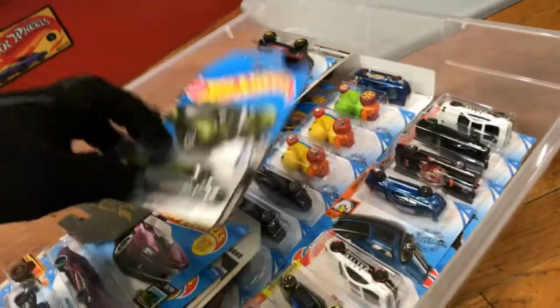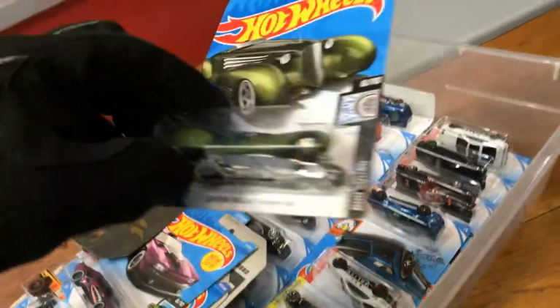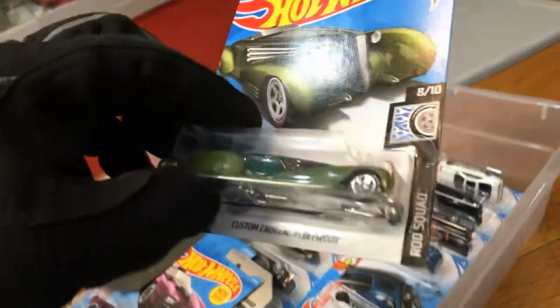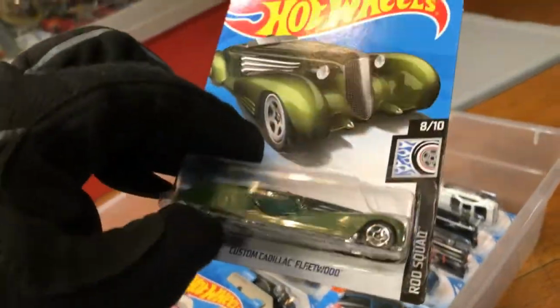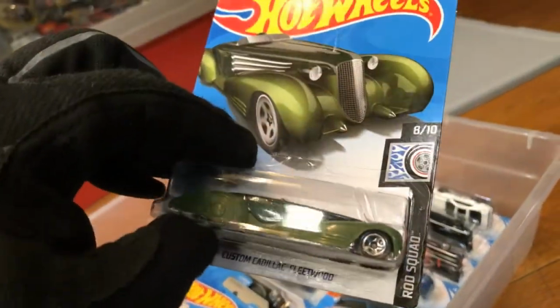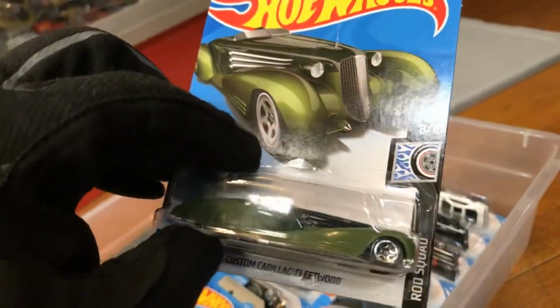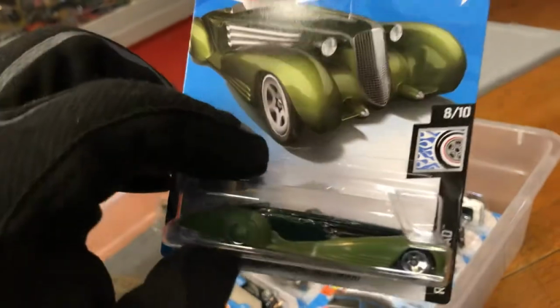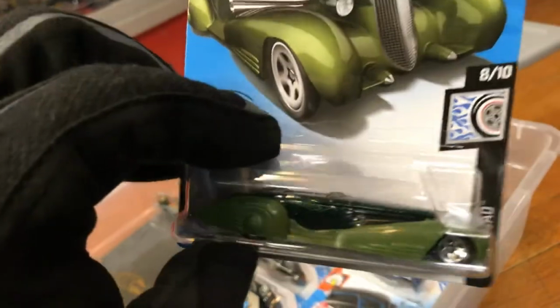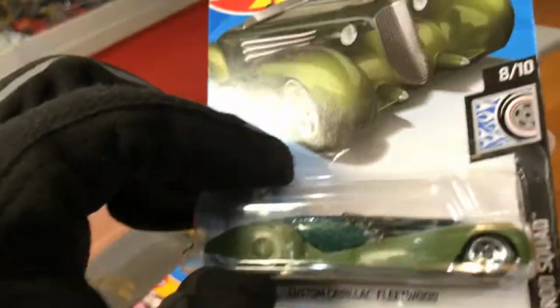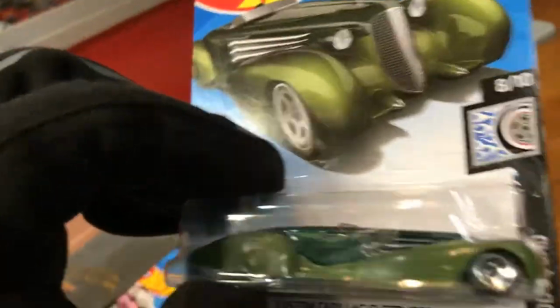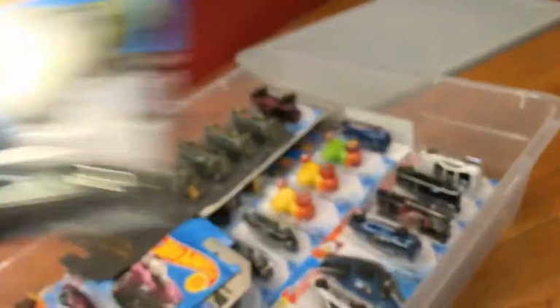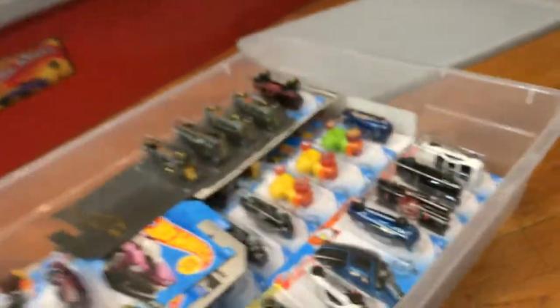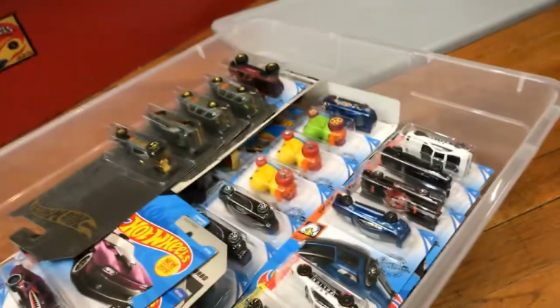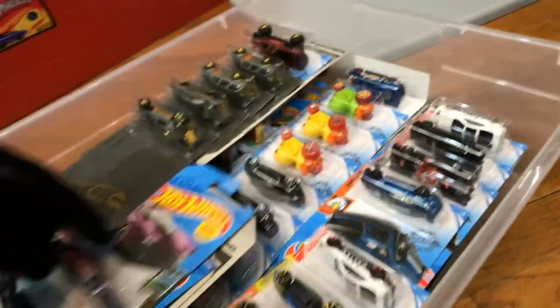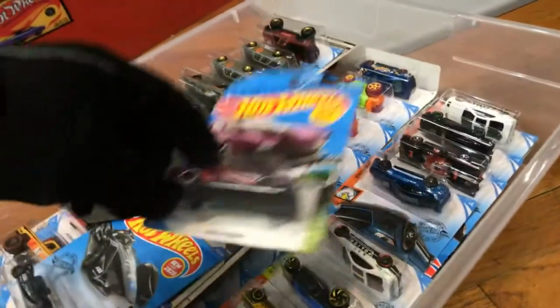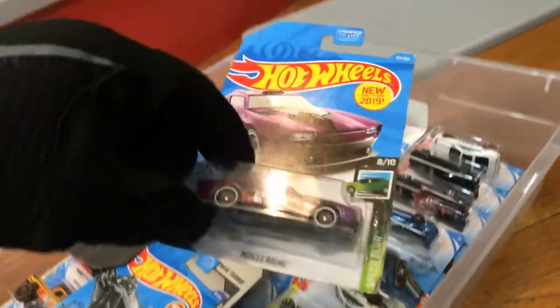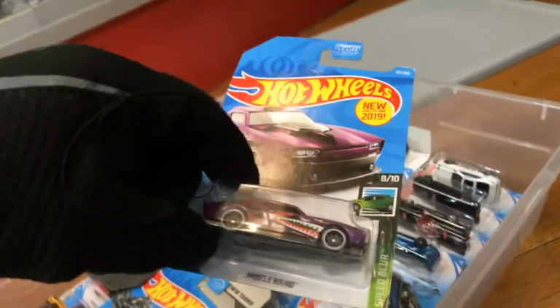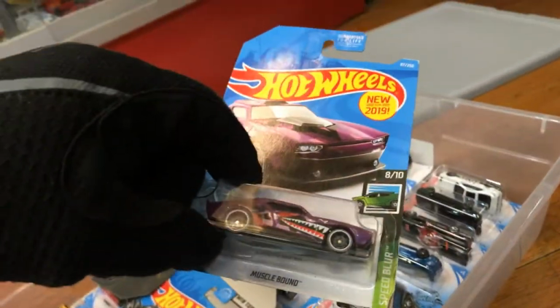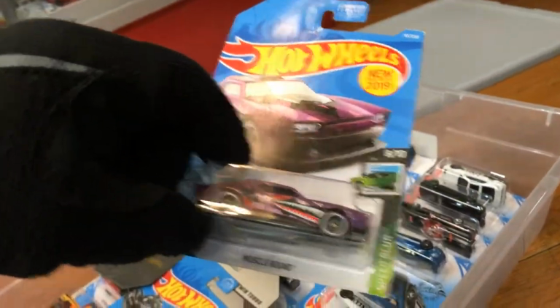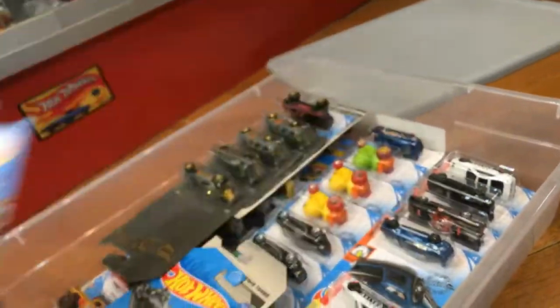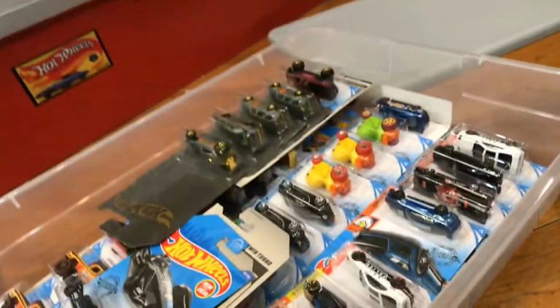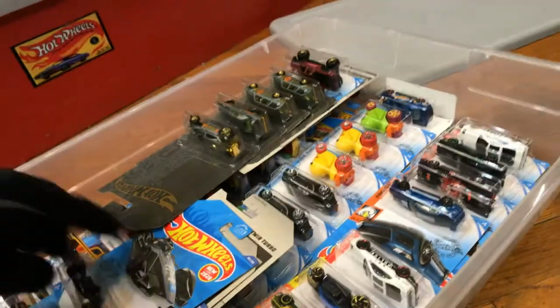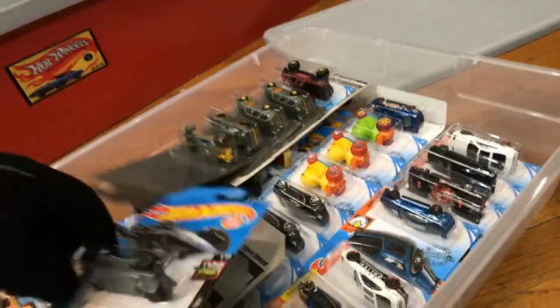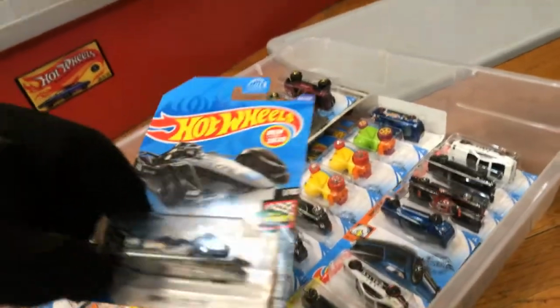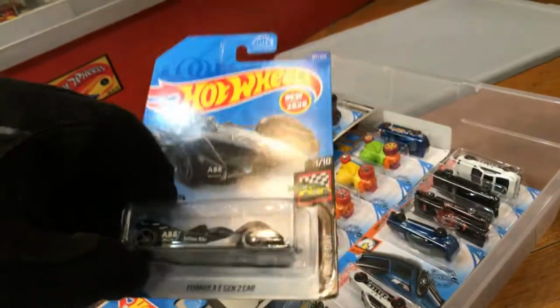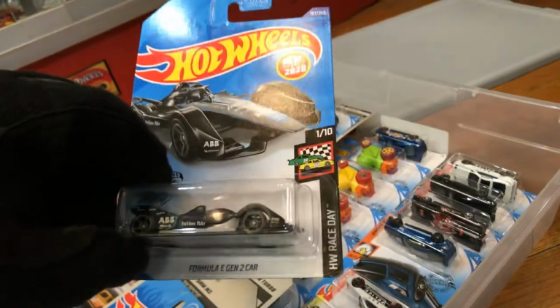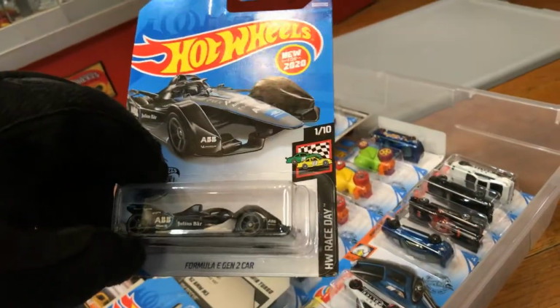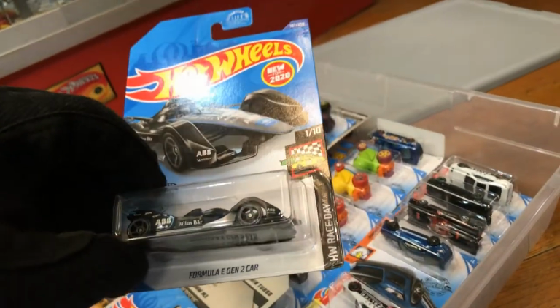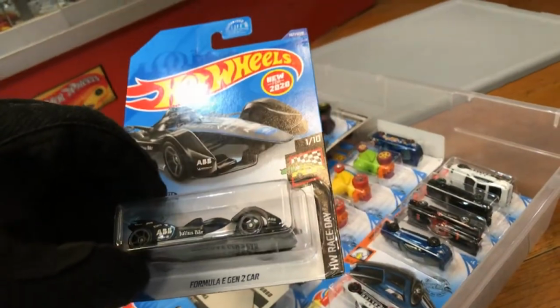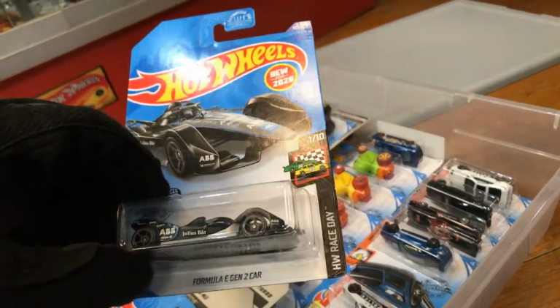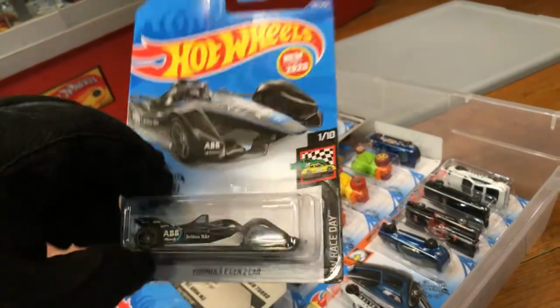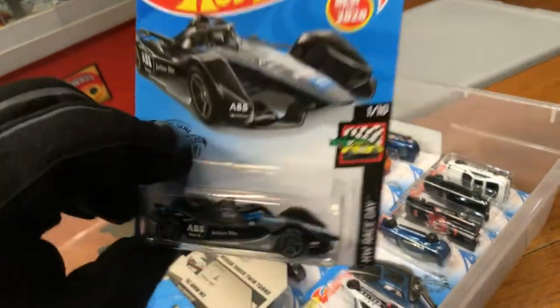I don't know about this — a custom Cadillac Fleetwood, long car. And Muscle Bound. And a Formula E-Gin 2 car.